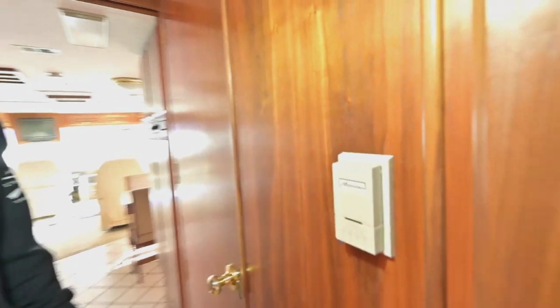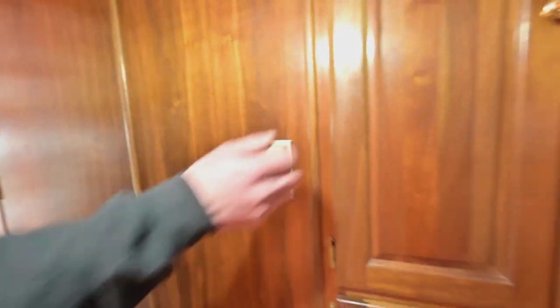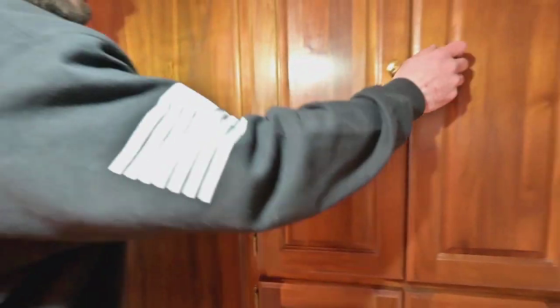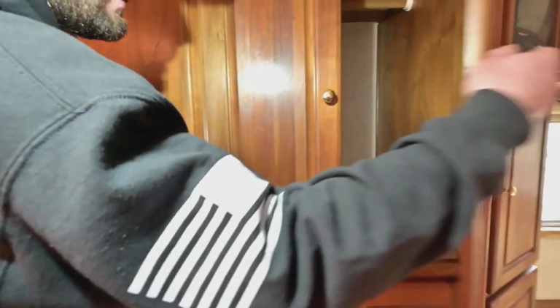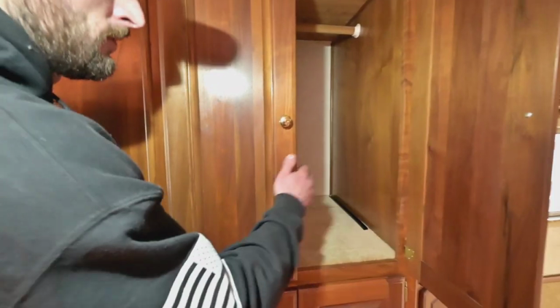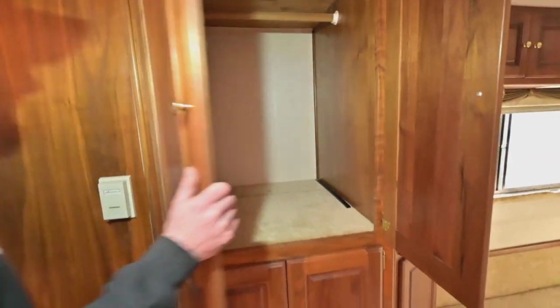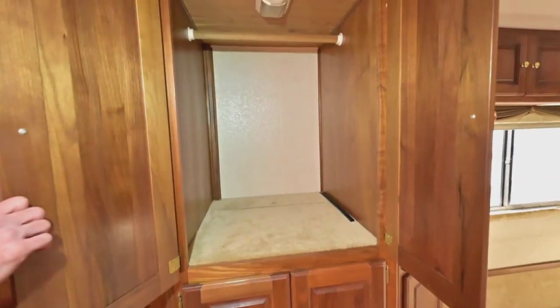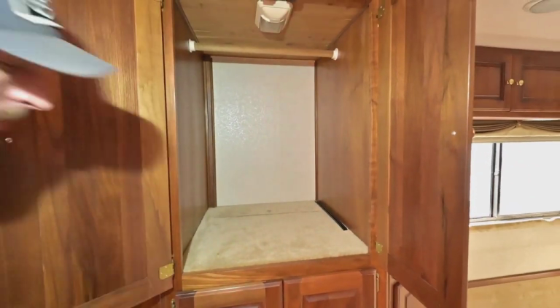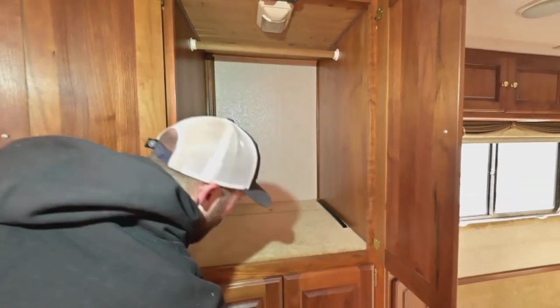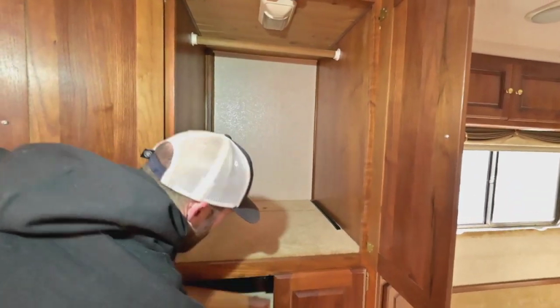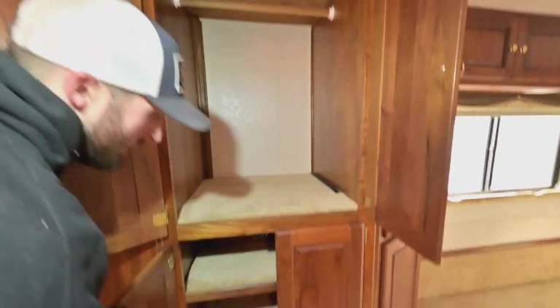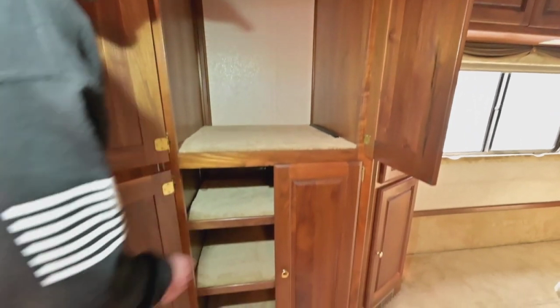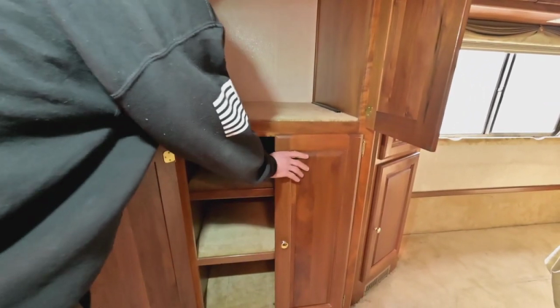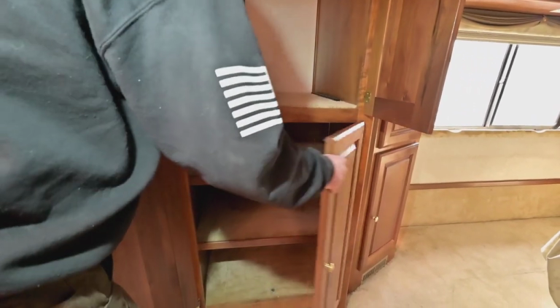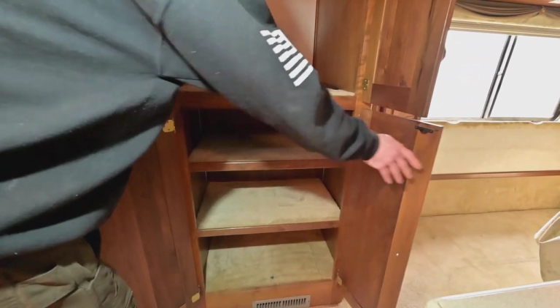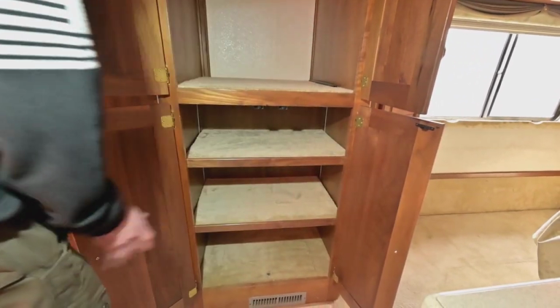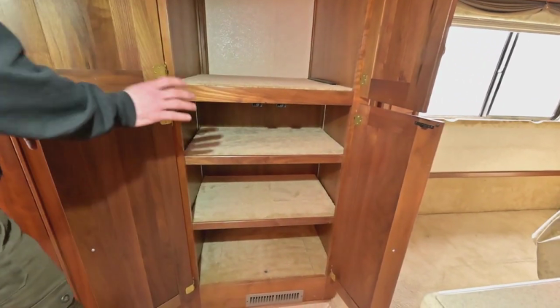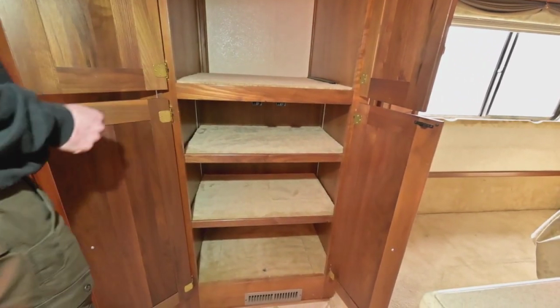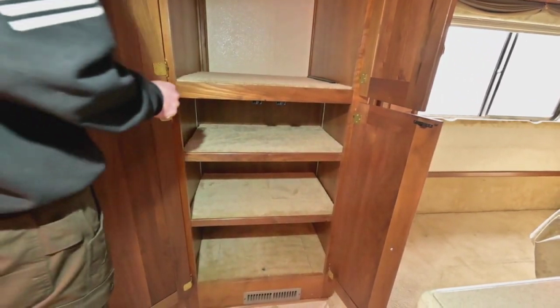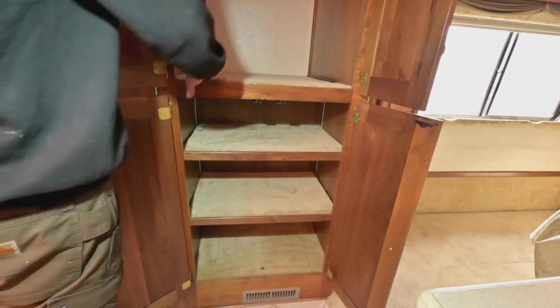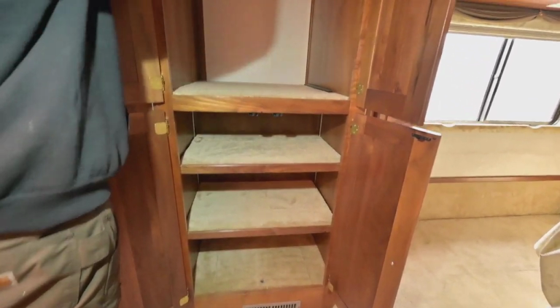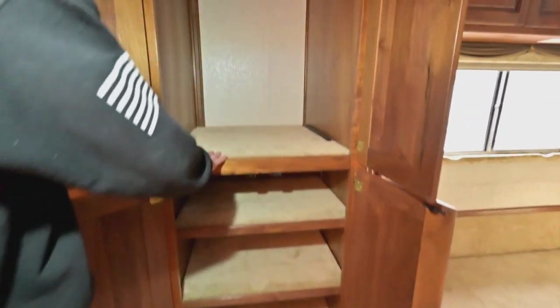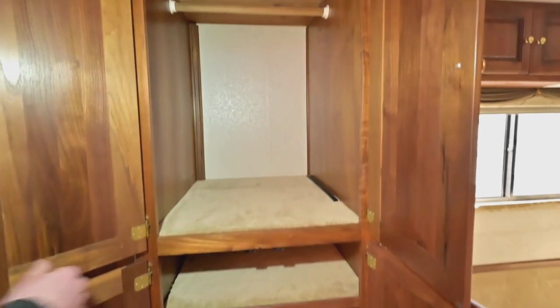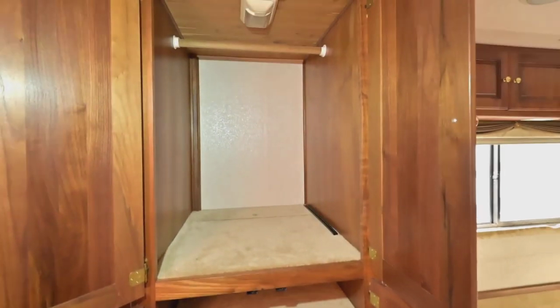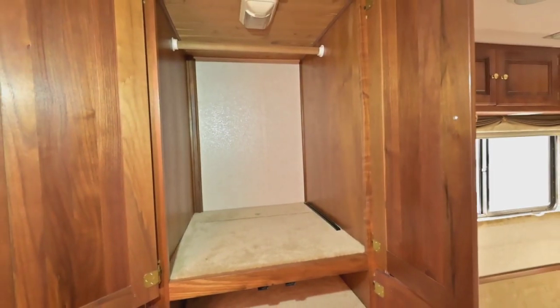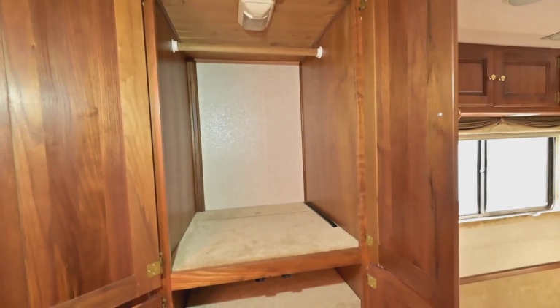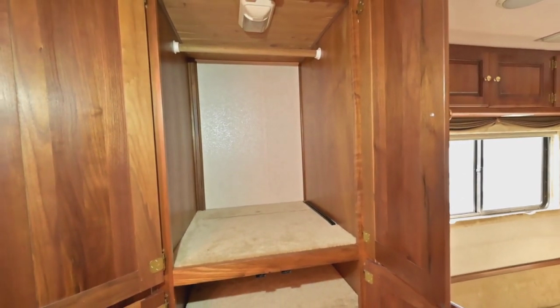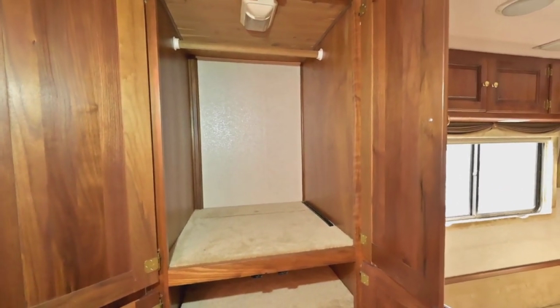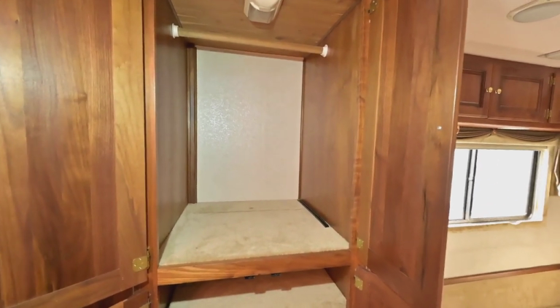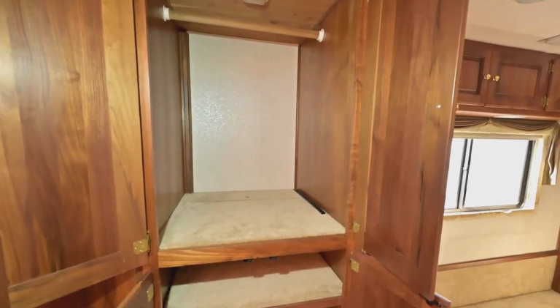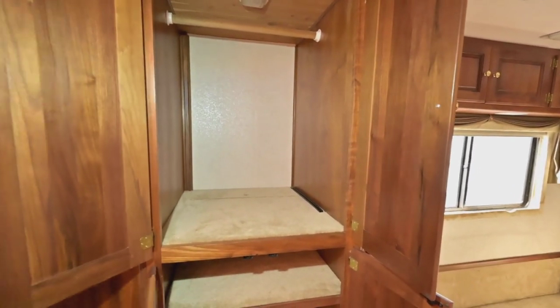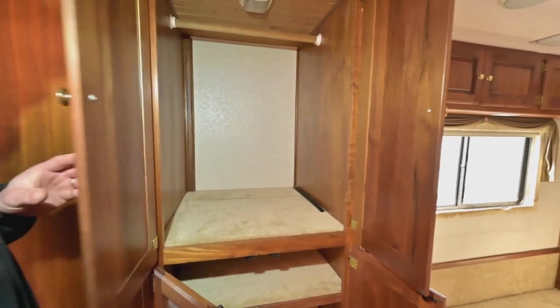In these bays here, you're actually set up for a stackable washer and dryer if you wanted. You can also go with a single unit below and leave this open, or just leave it as storage. You have the option — it is pre-plumbed for a washer and dryer.